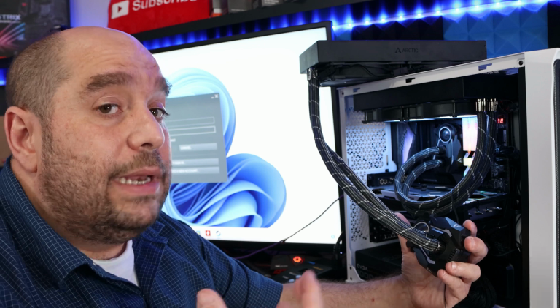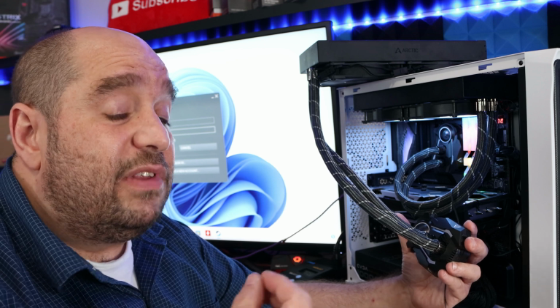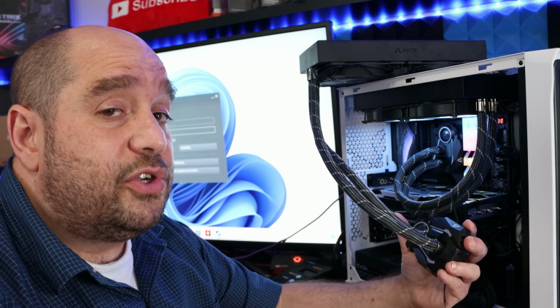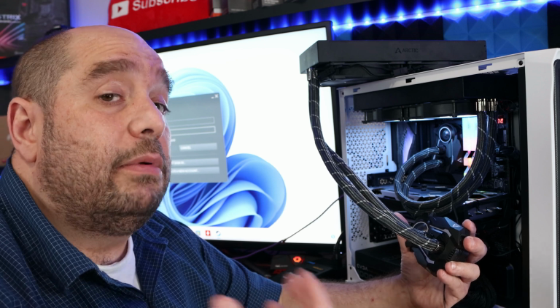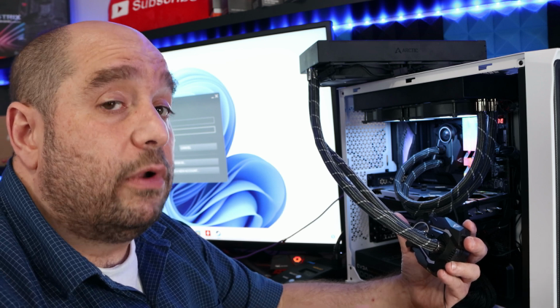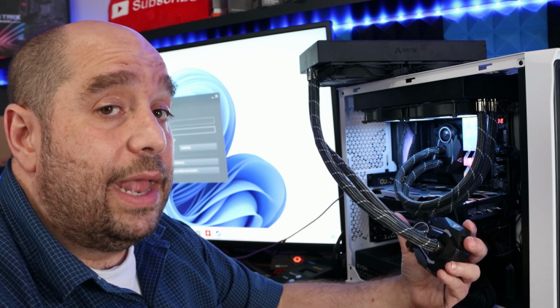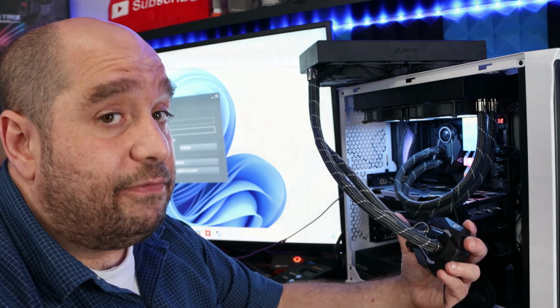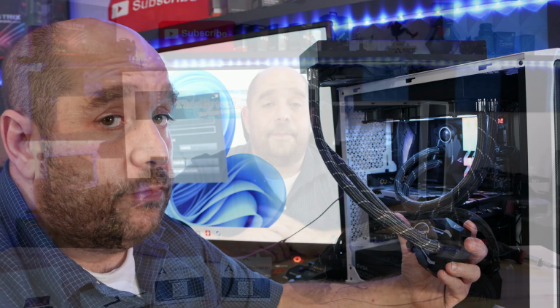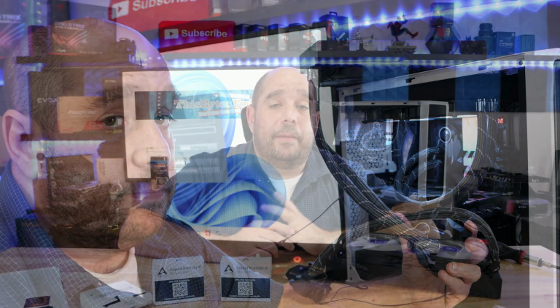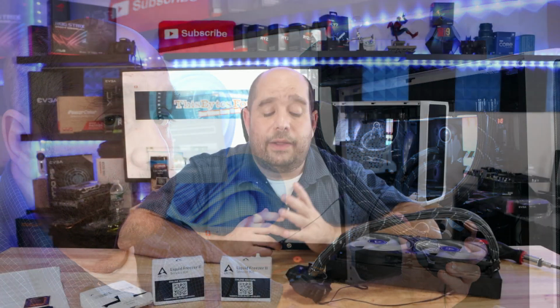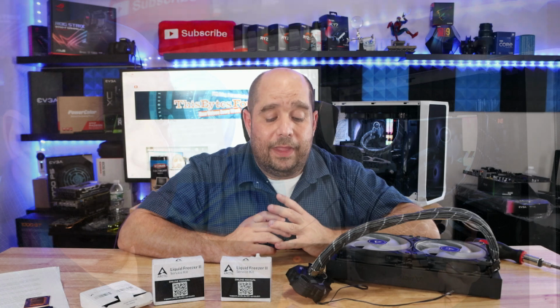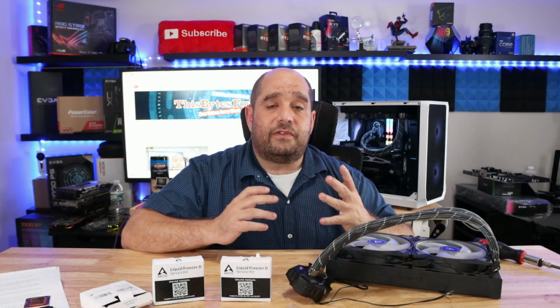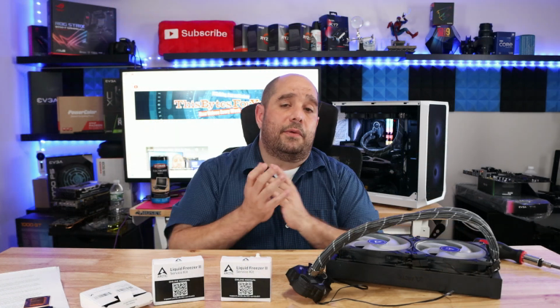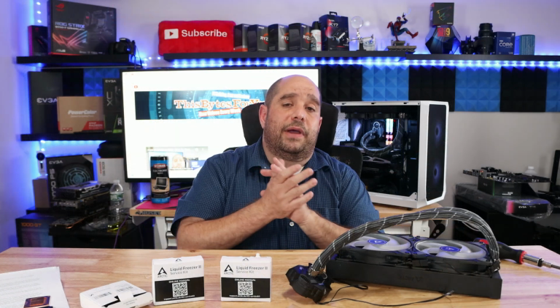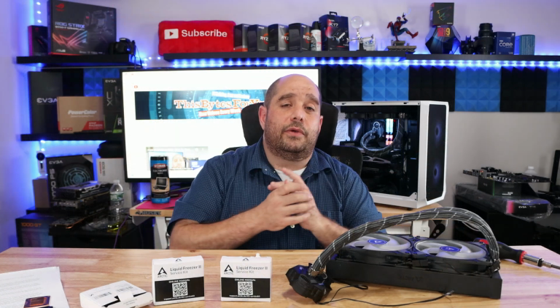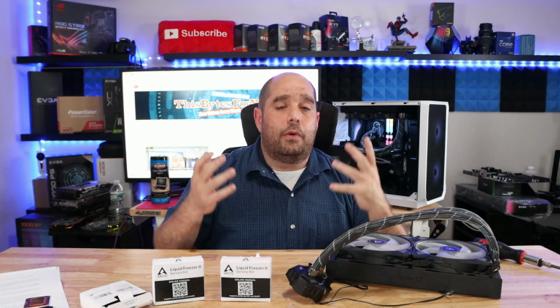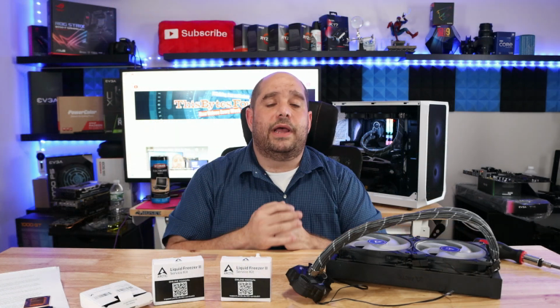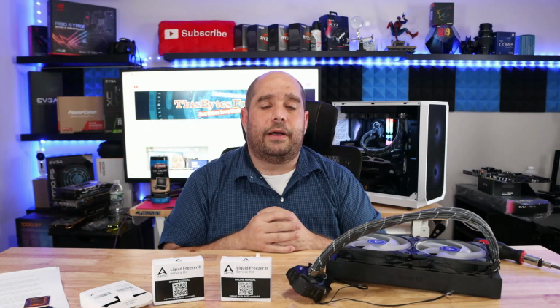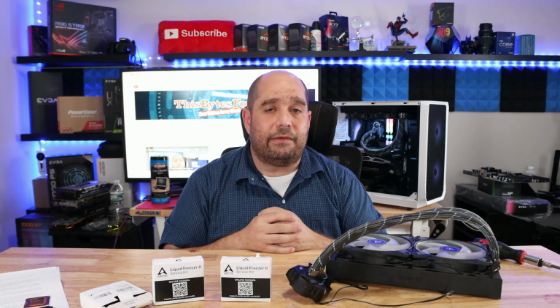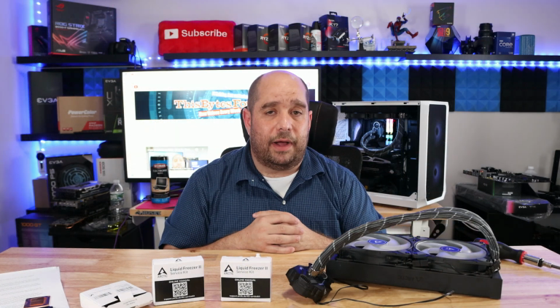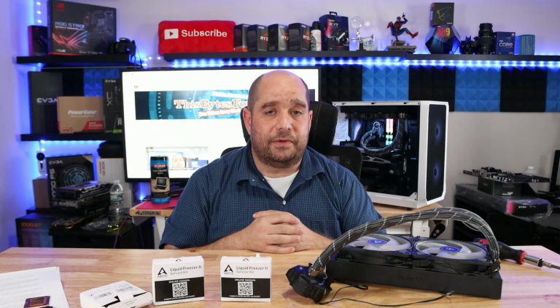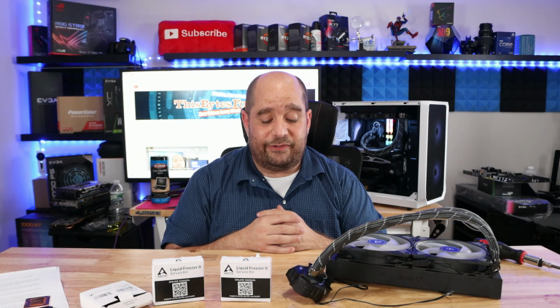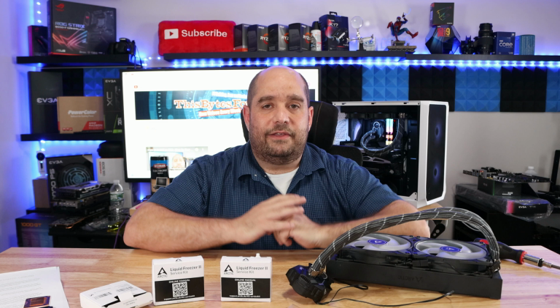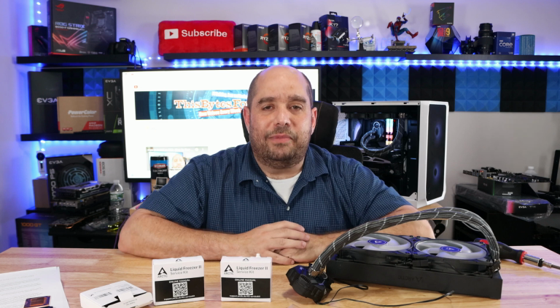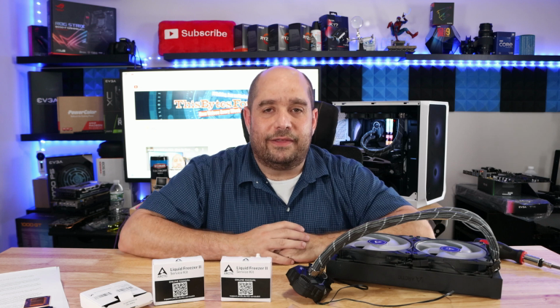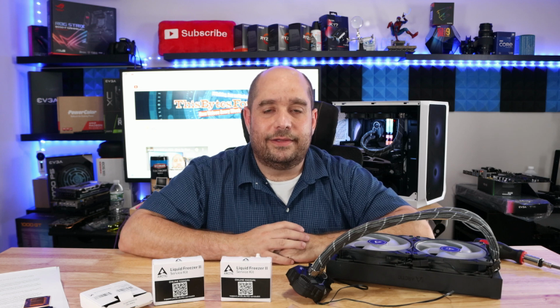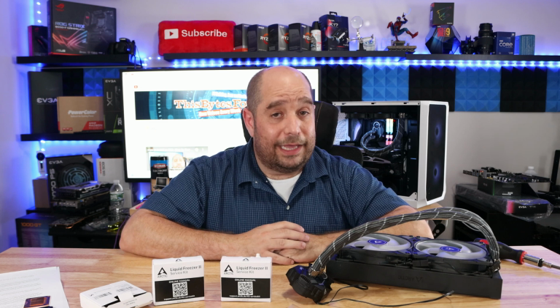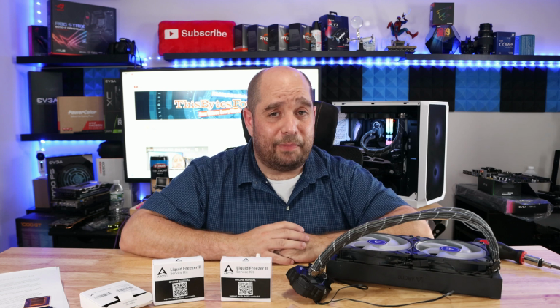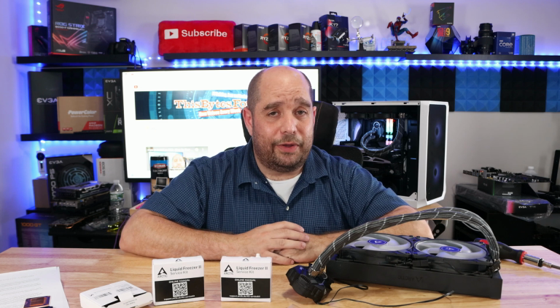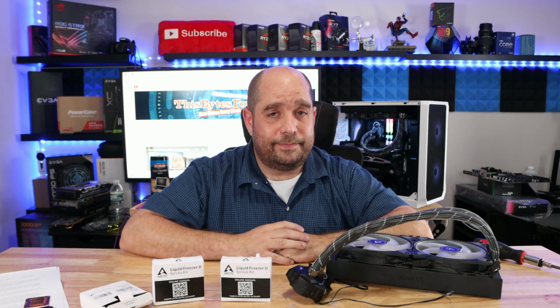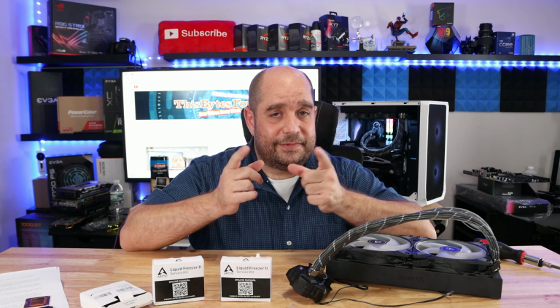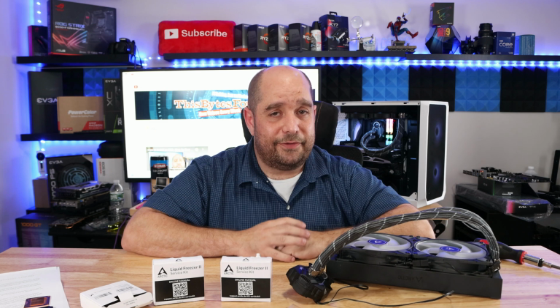We have to remember everything worked fine before — we just need to make sure everything works again afterwards. Anyway, this is Iggy with ThisBytes for you, always trying to help you out, especially with these last-minute things. See you guys.